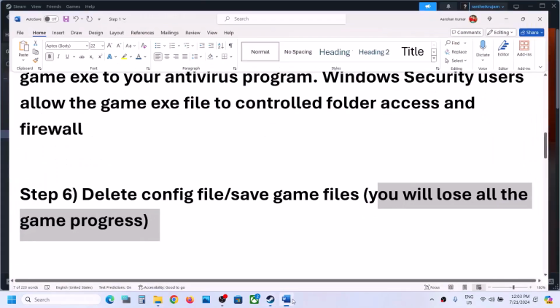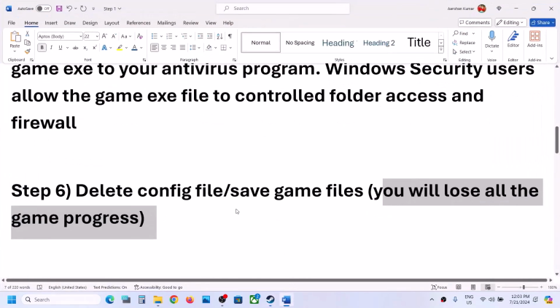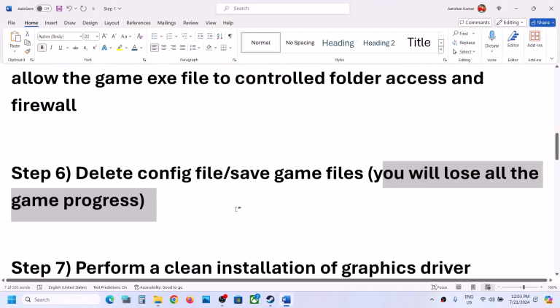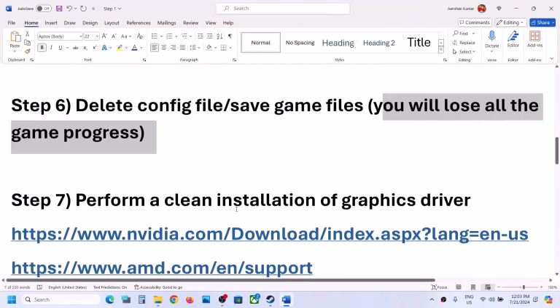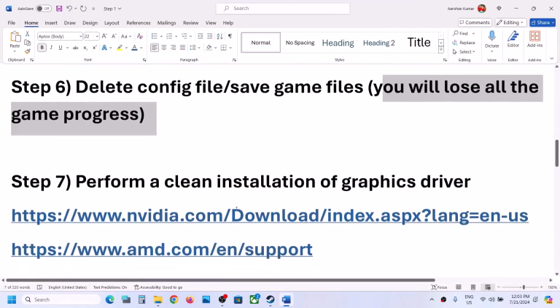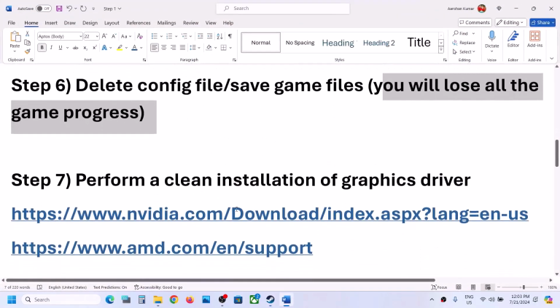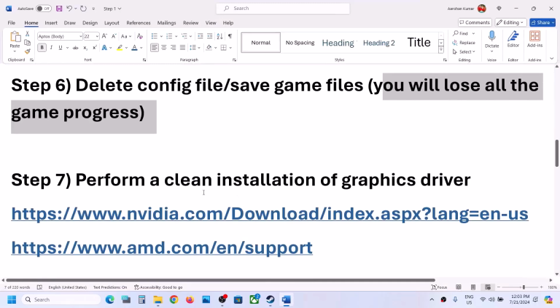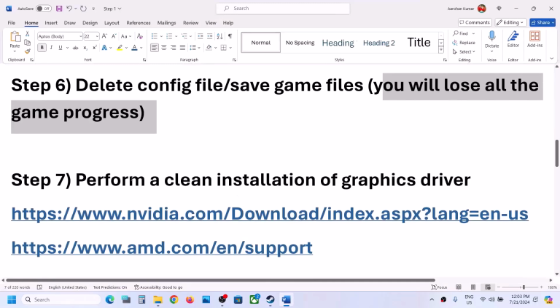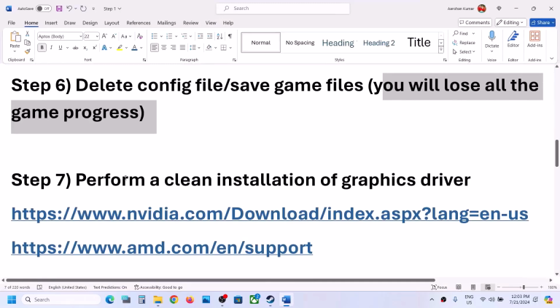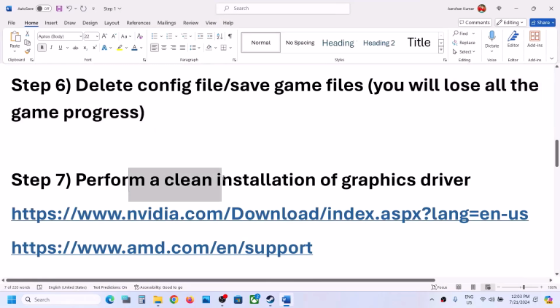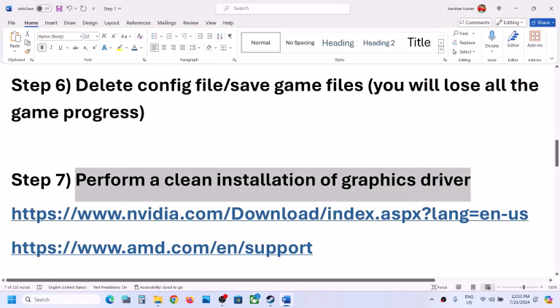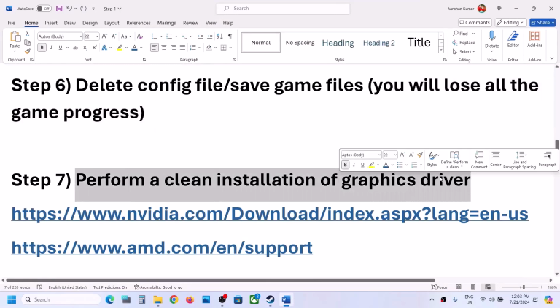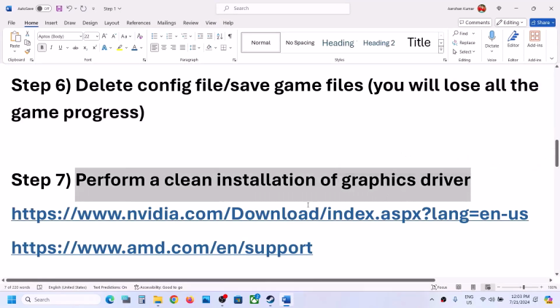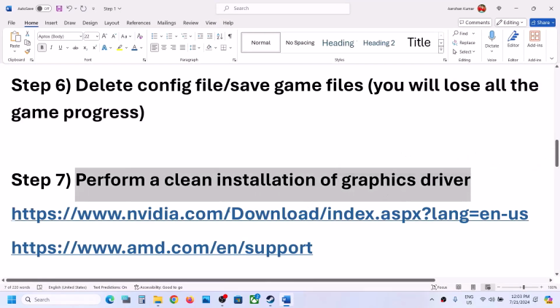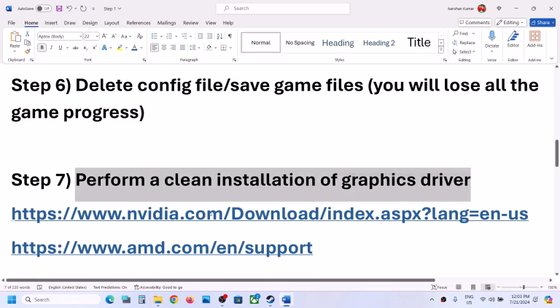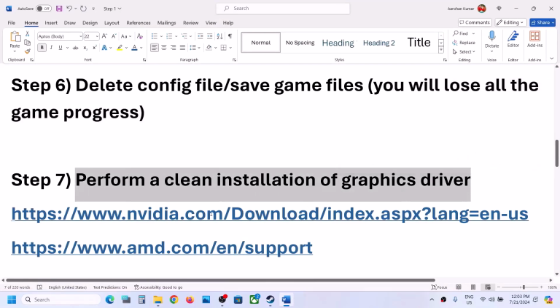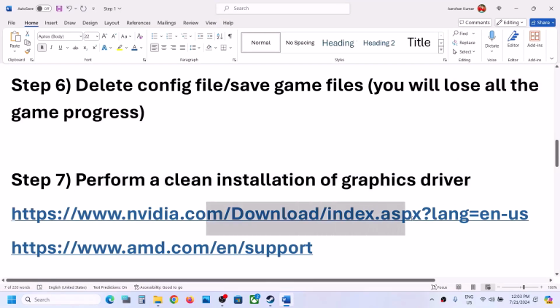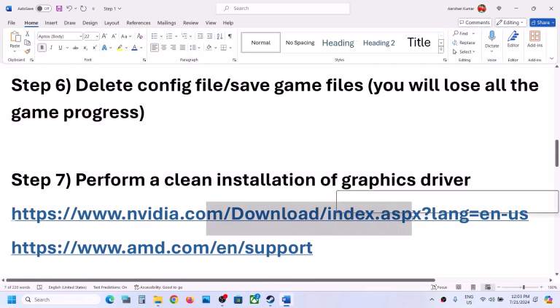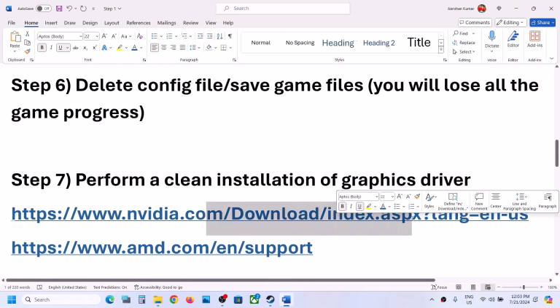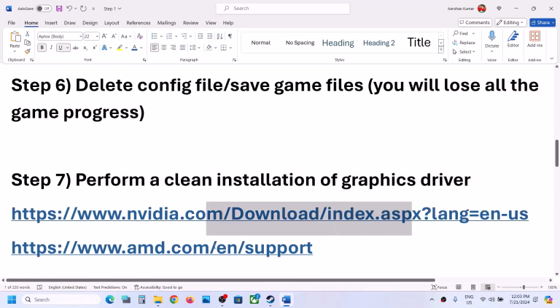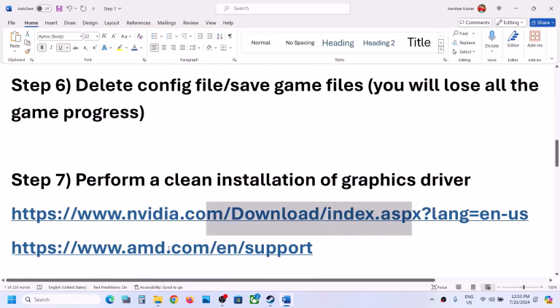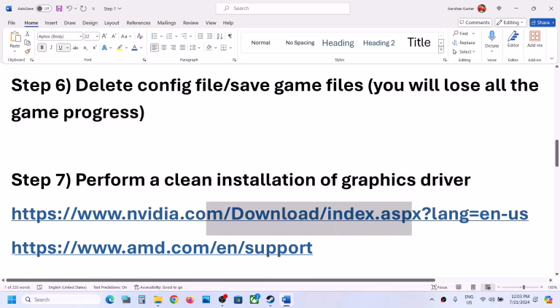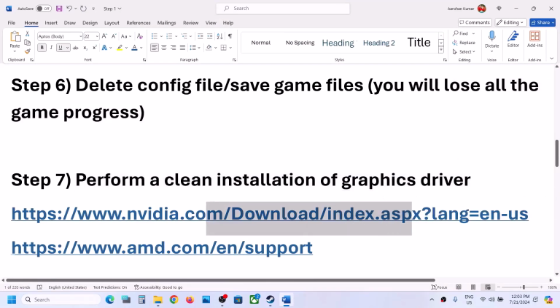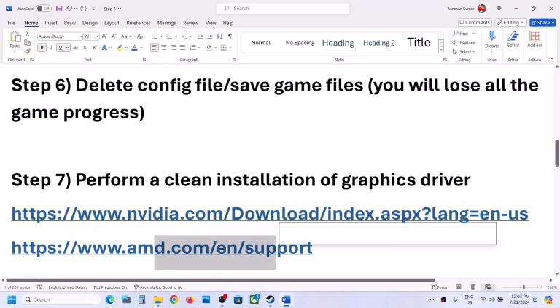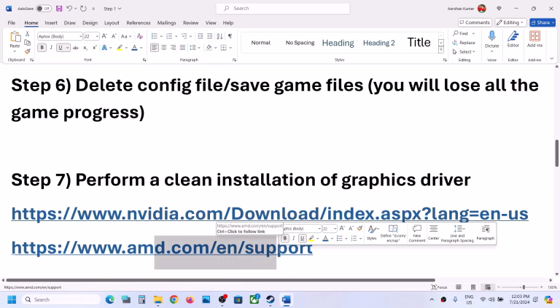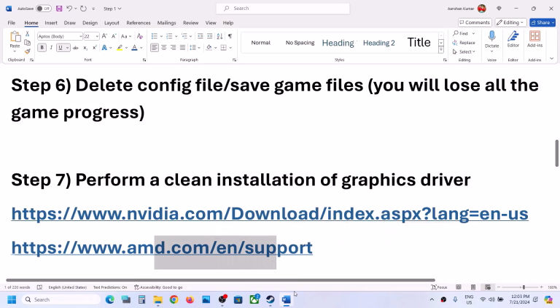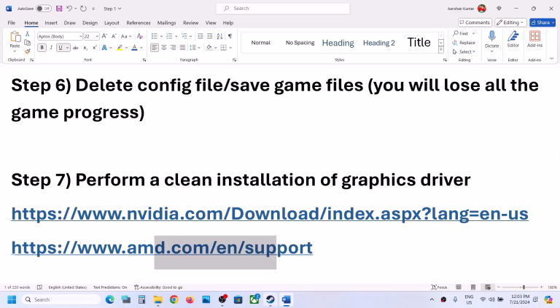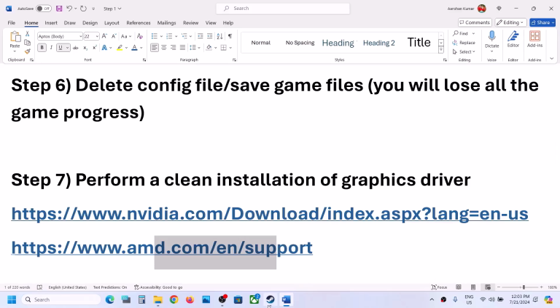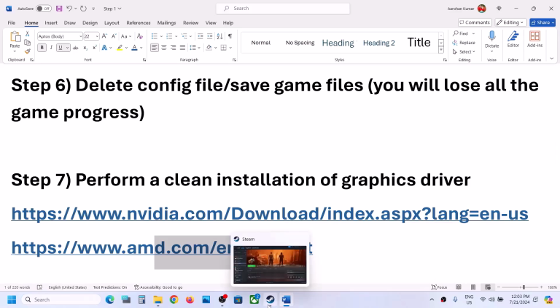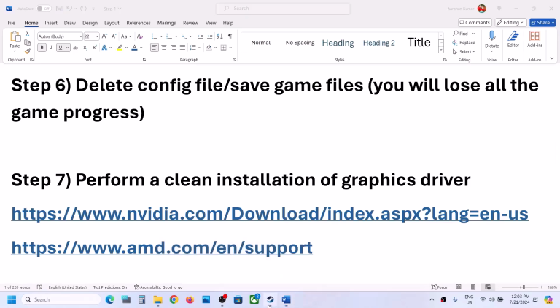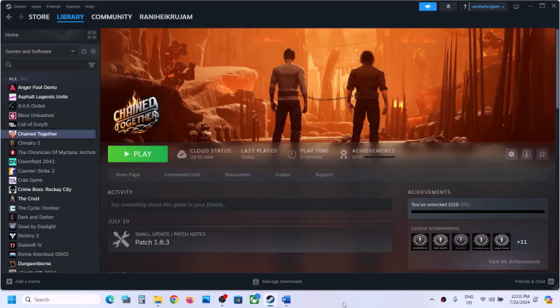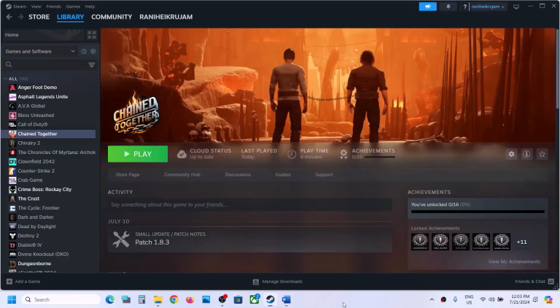The next step is to perform a clean installation of your graphics driver. If you have an Nvidia card, go to the Nvidia website. If you have an AMD card, go to the AMD website. On the Nvidia website, select your product type — for example, GeForce — then select your product series and your specific graphics card.